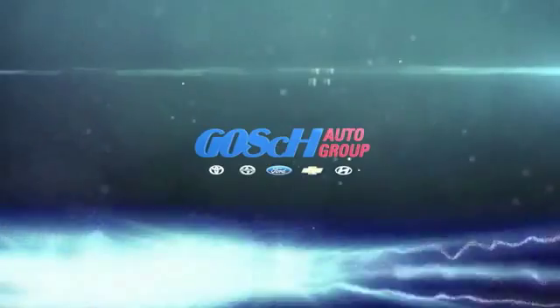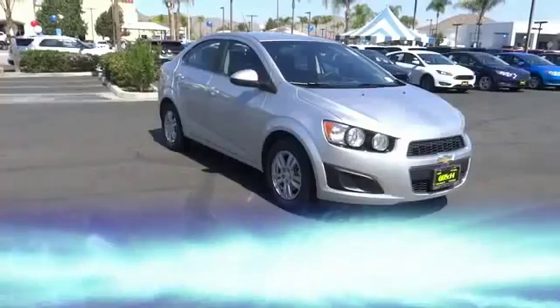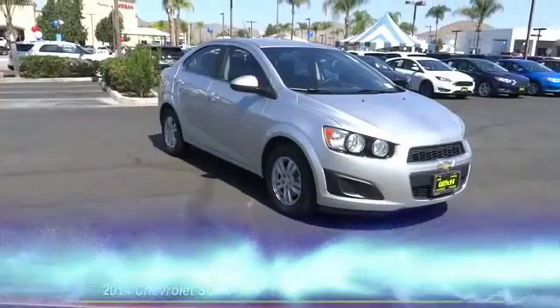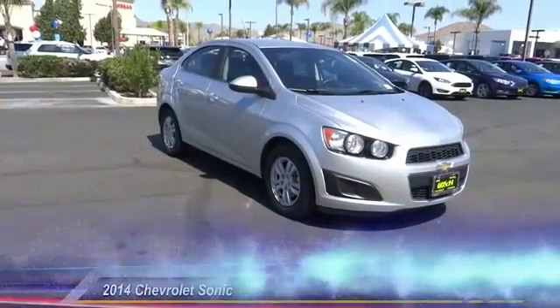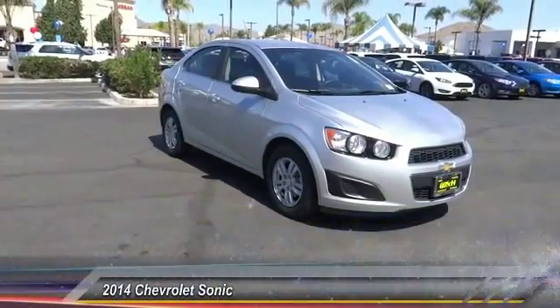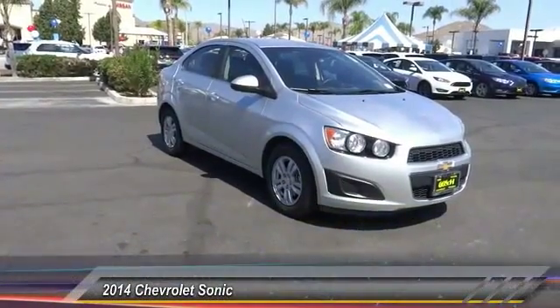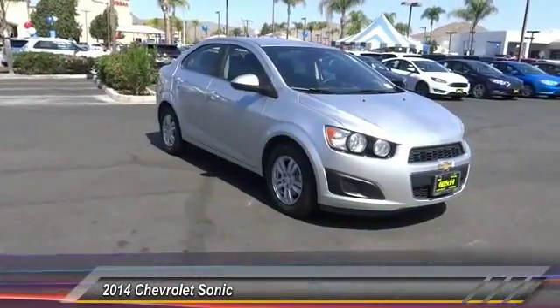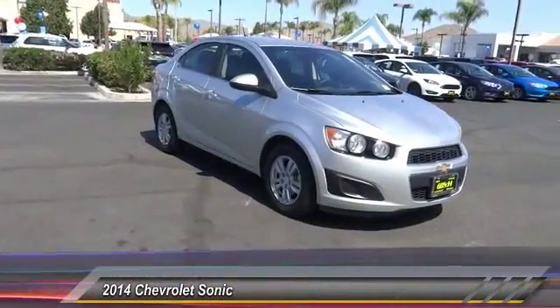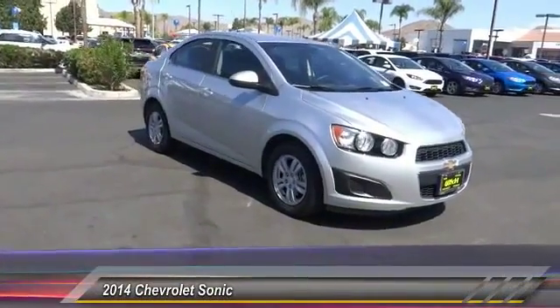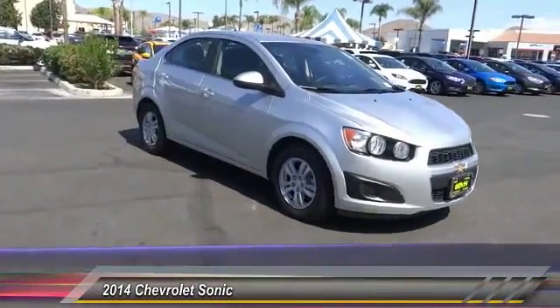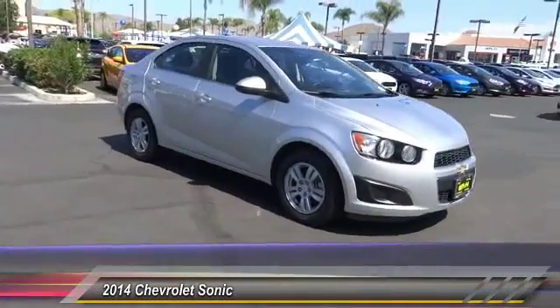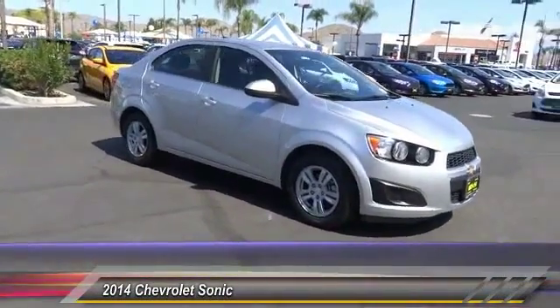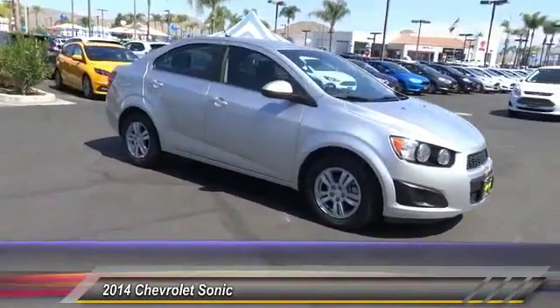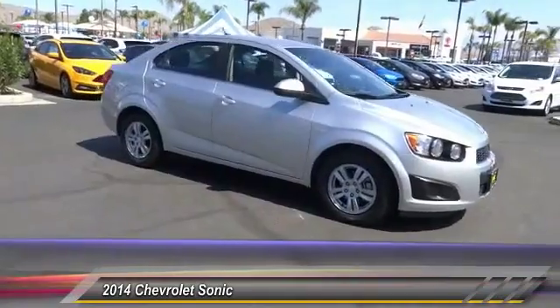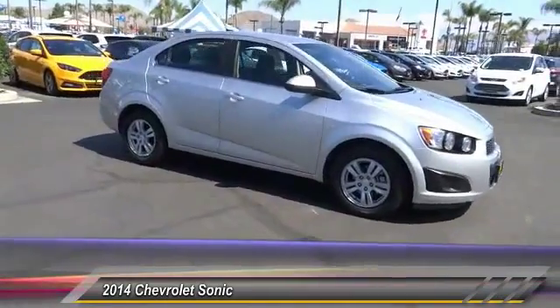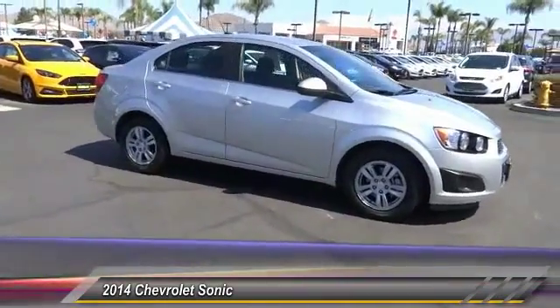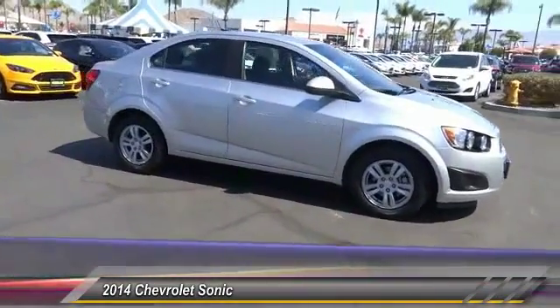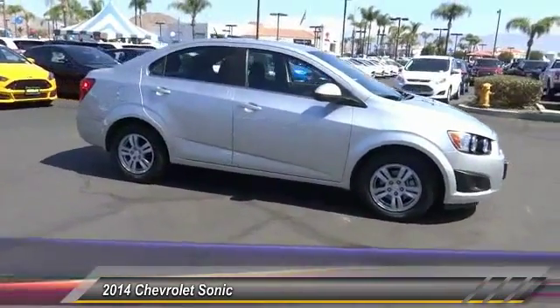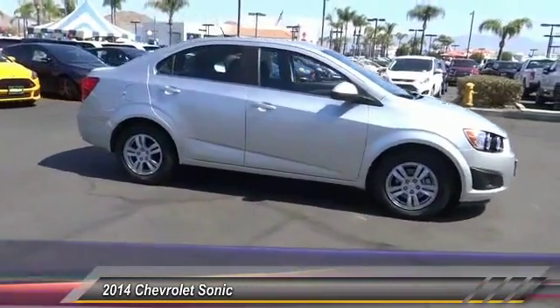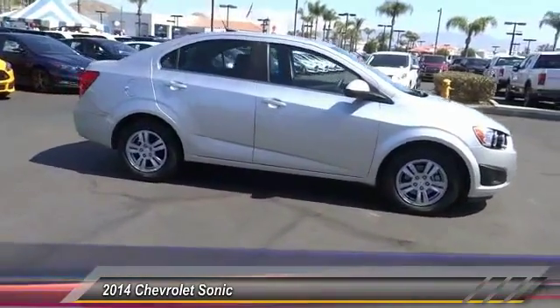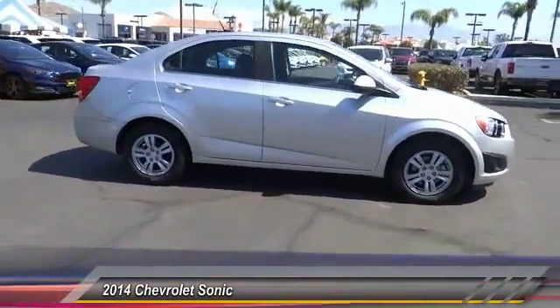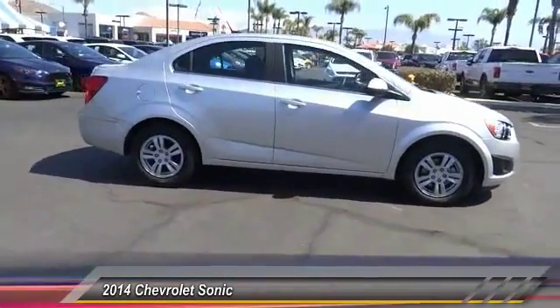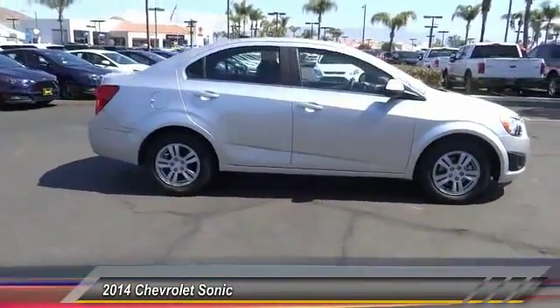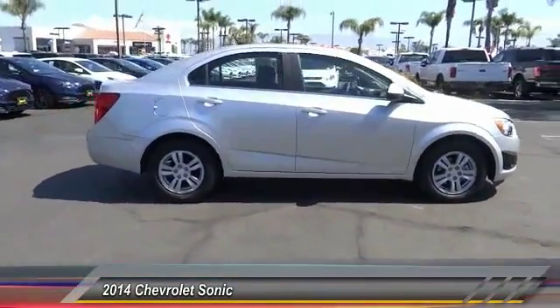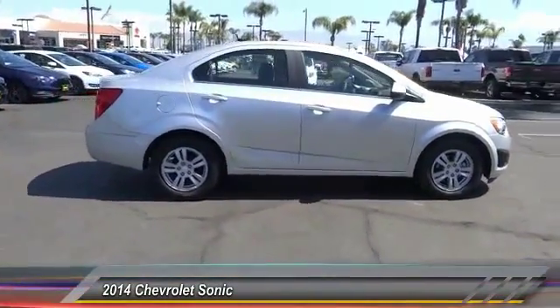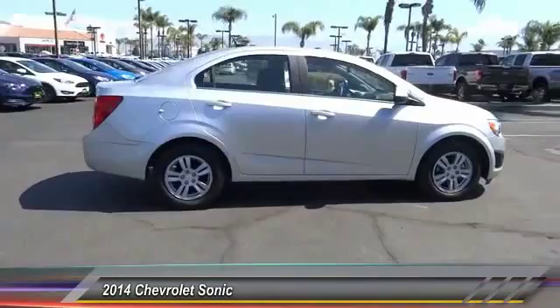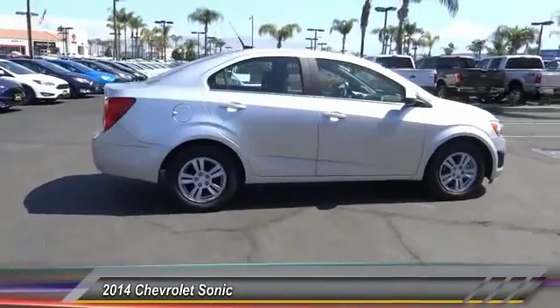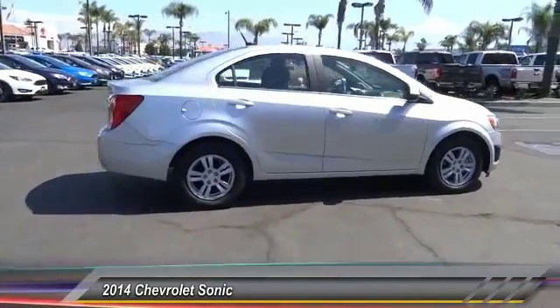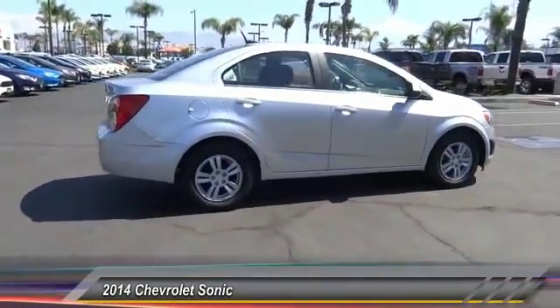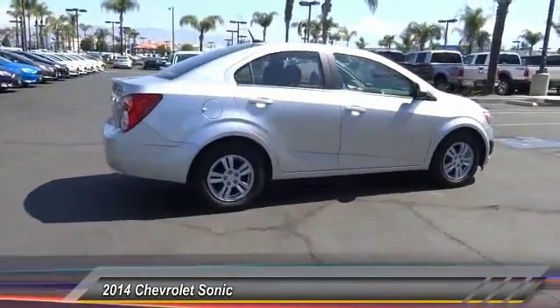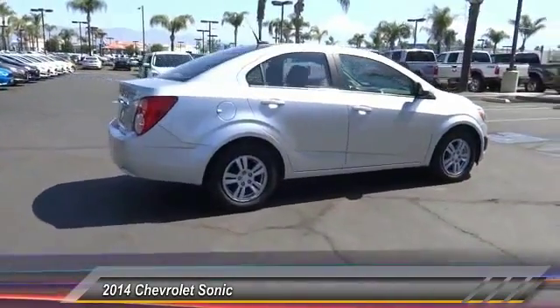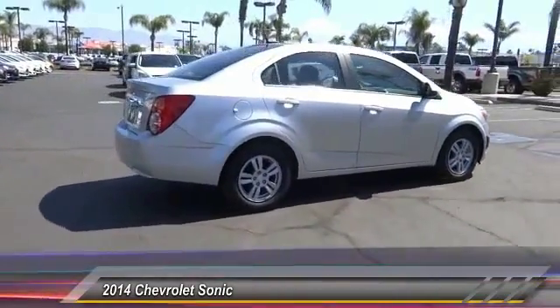The 2014 Sonic. The taut, strong body lines and powerful stance of the Chevy Sonic allude to the power you'll find under its hood. Throw a little extra power into the mix with the available turbocharged engine.